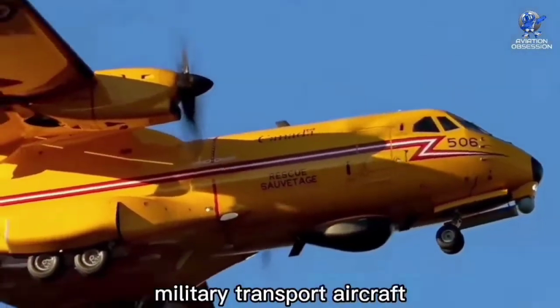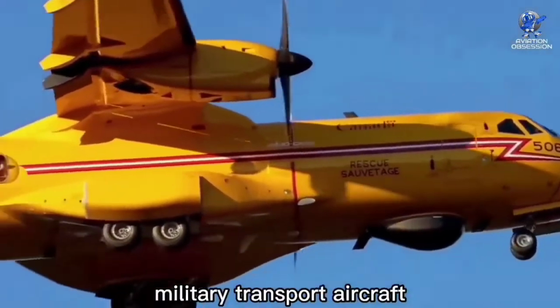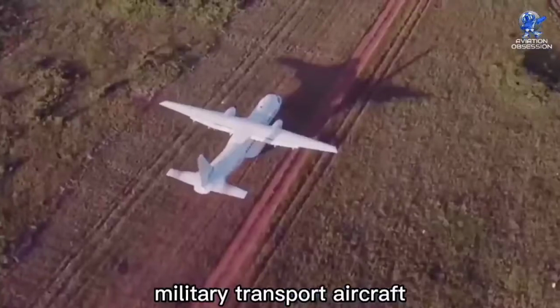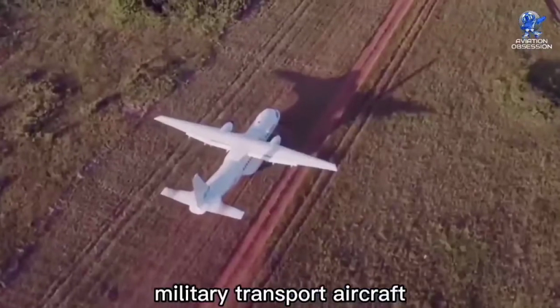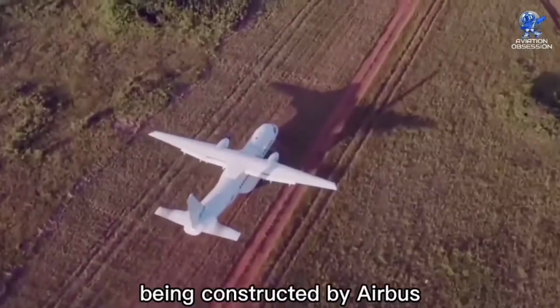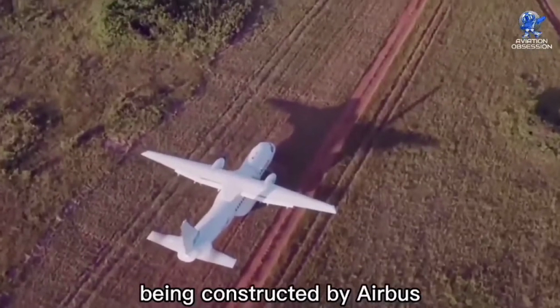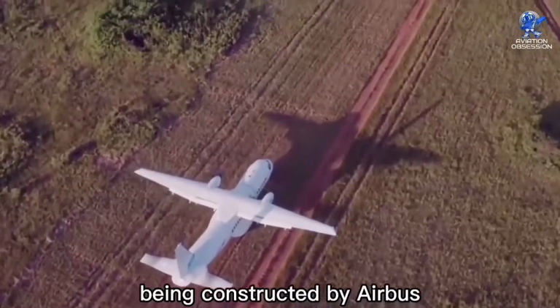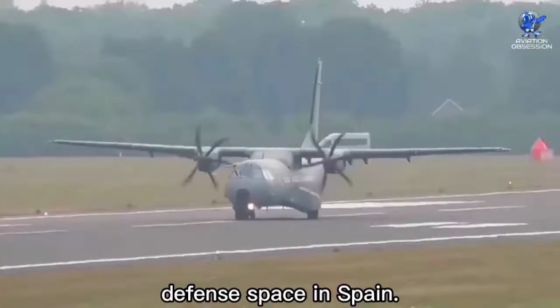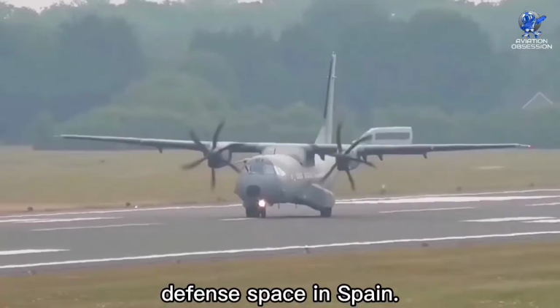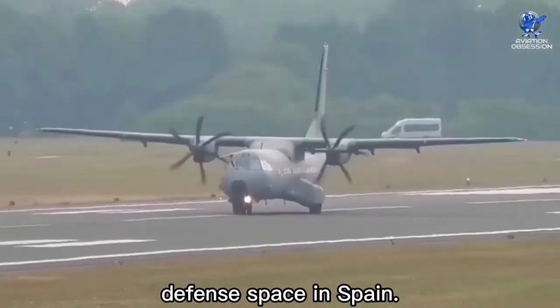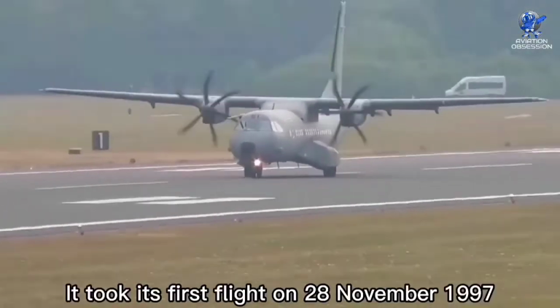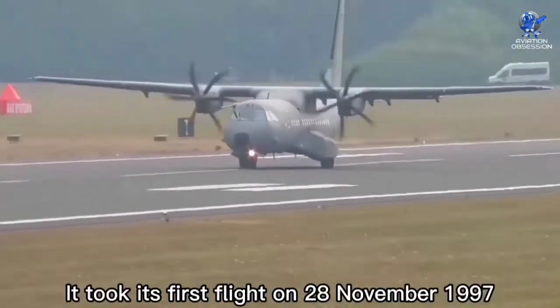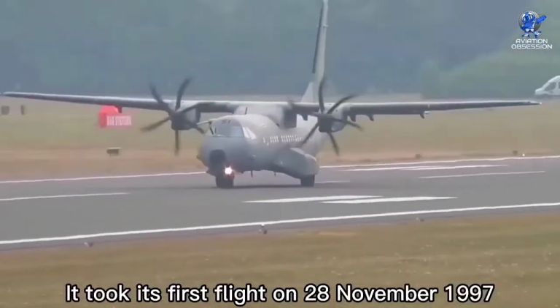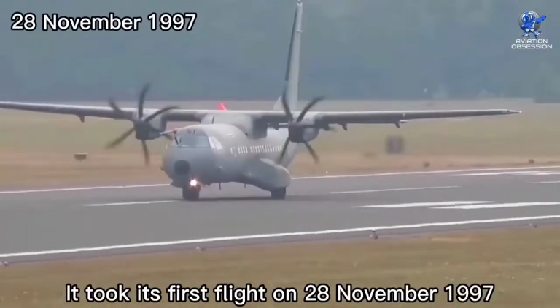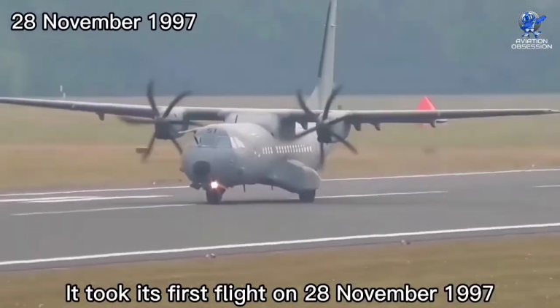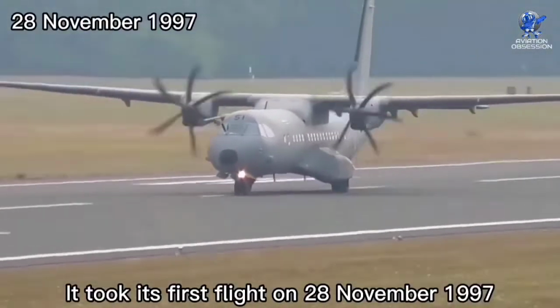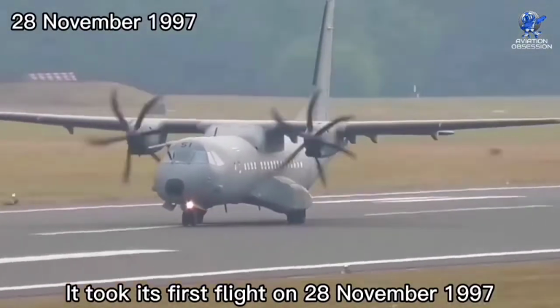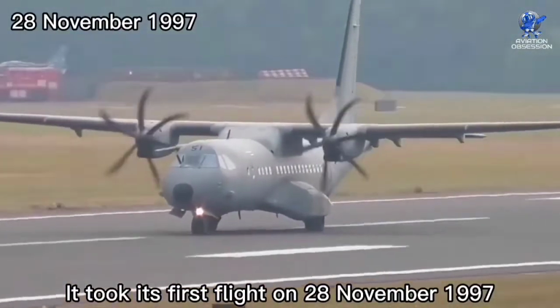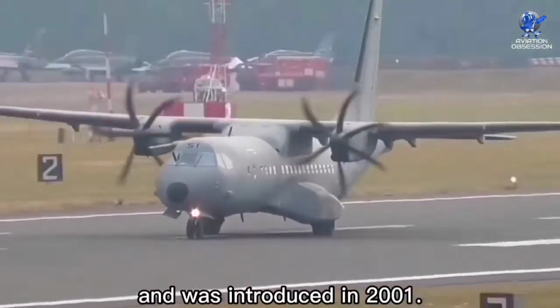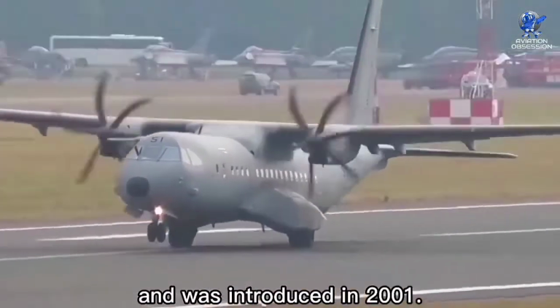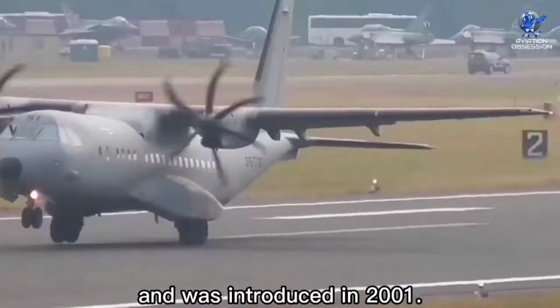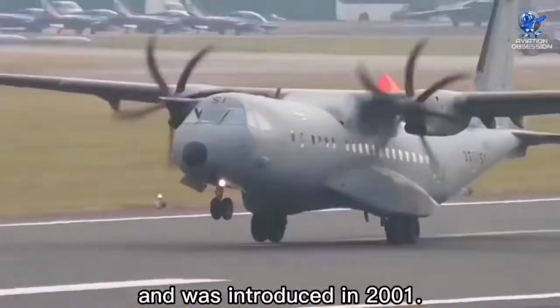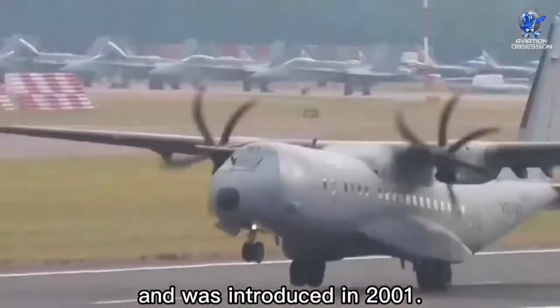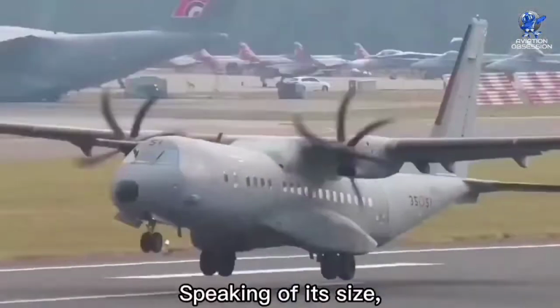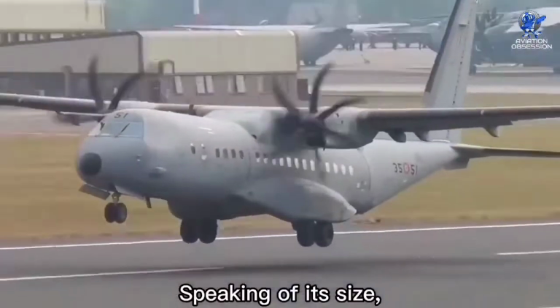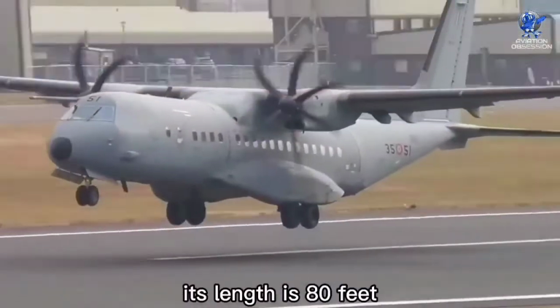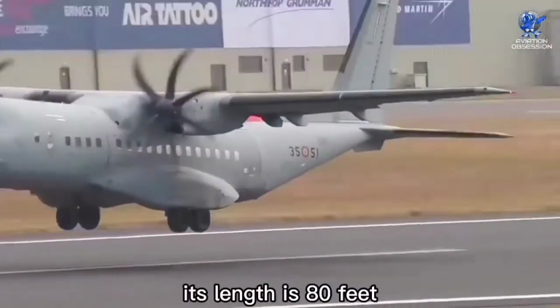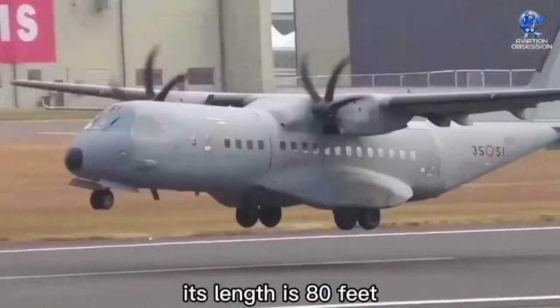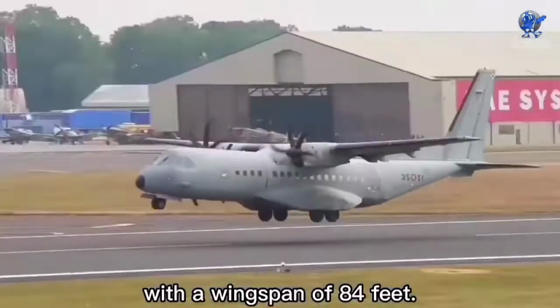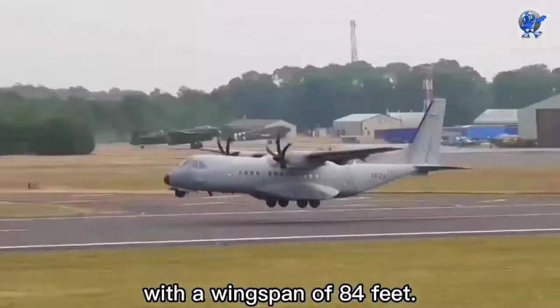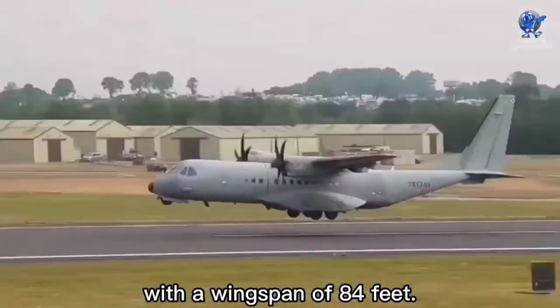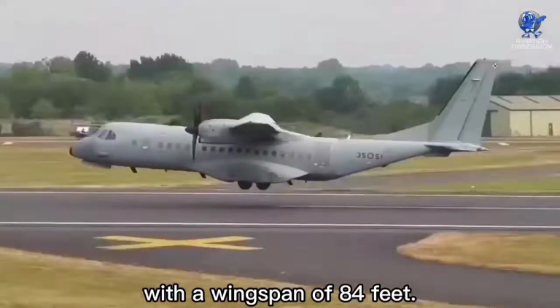The C295 is a twin turboprop medium tactical military transport aircraft constructed by Airbus Defence and Space in Spain. It took its first flight on 28 November 1997 and was introduced in 2001. Its length is 80 feet with a wingspan of 84 feet.